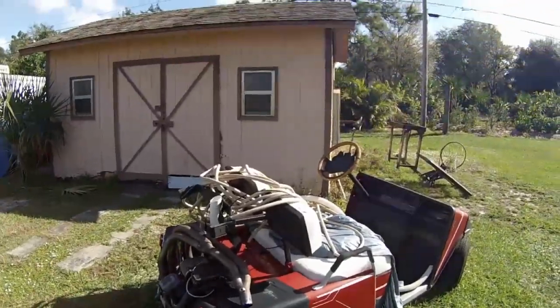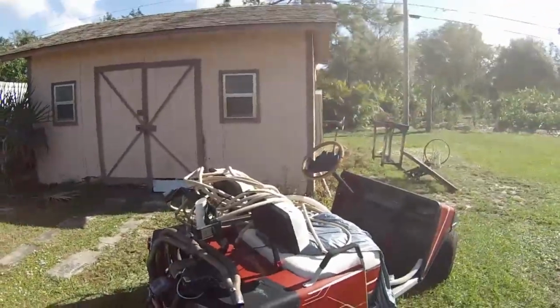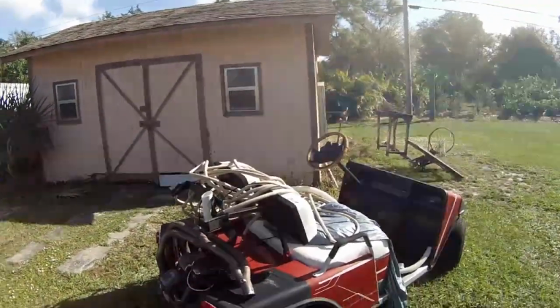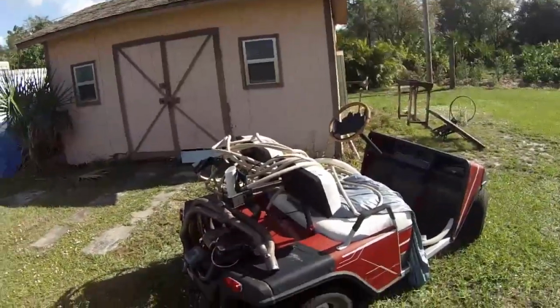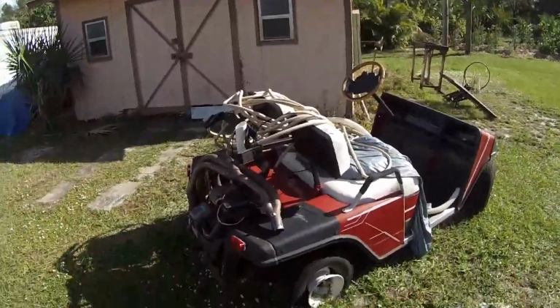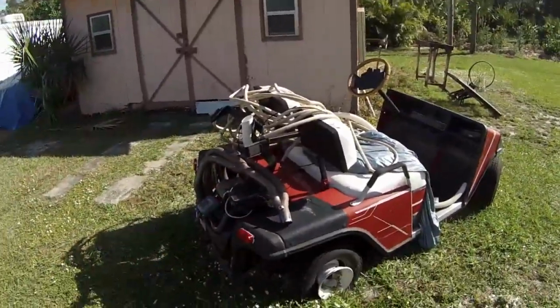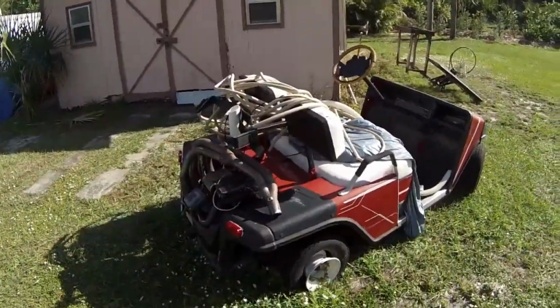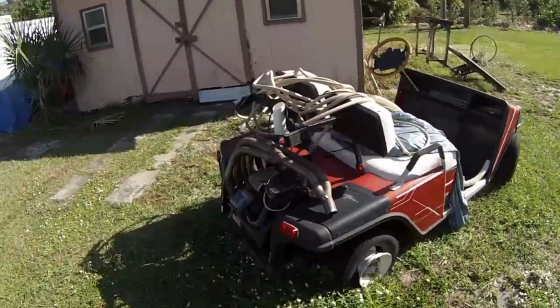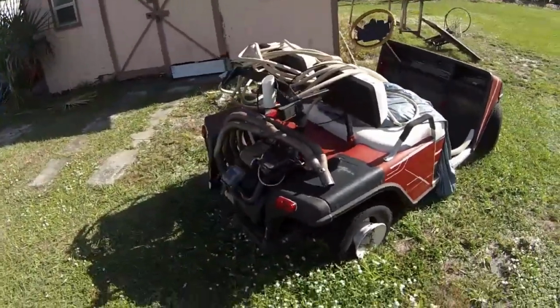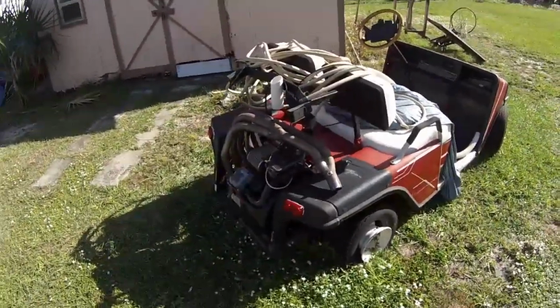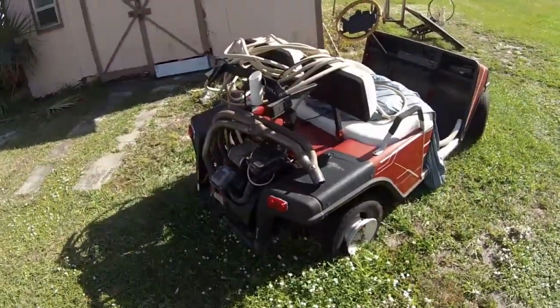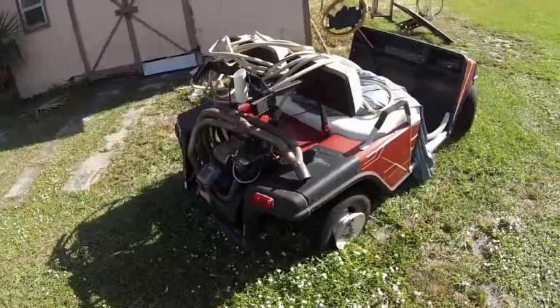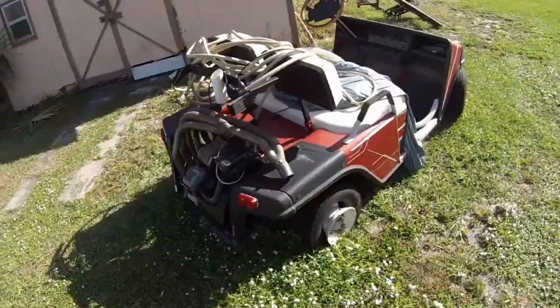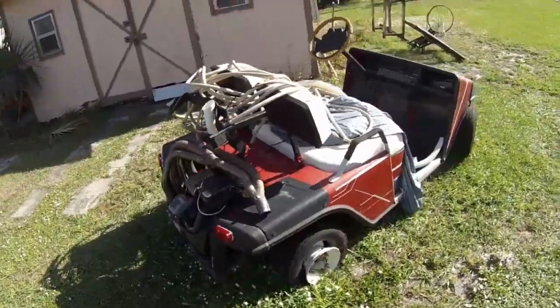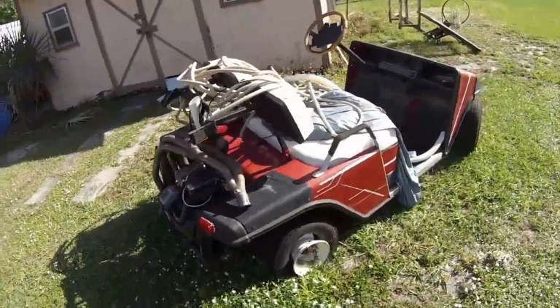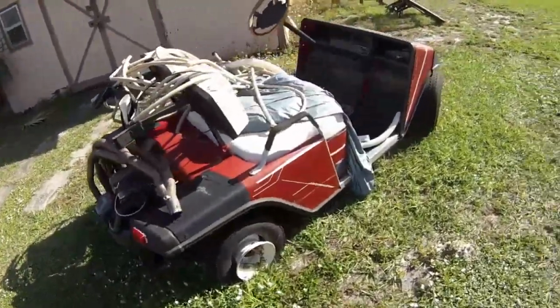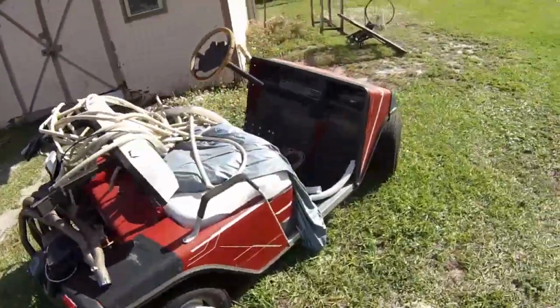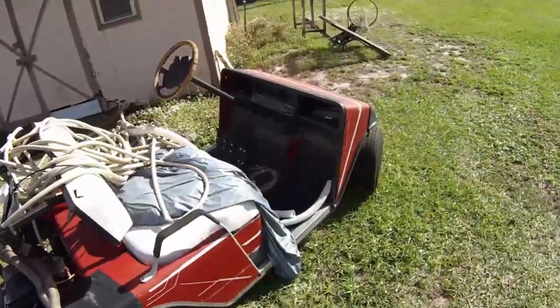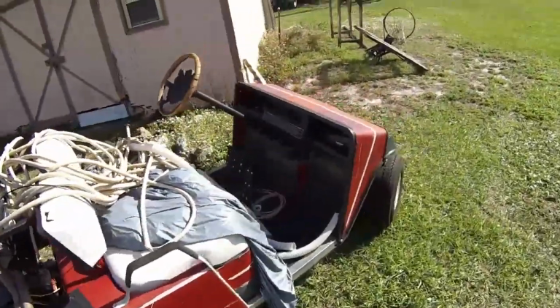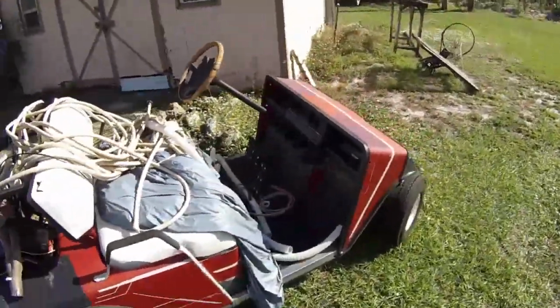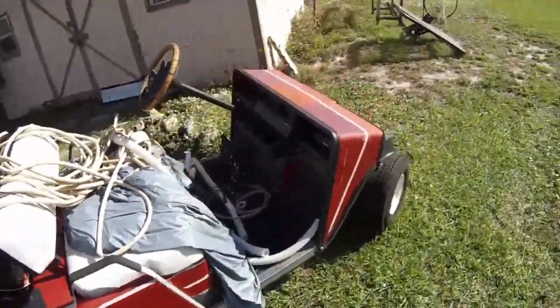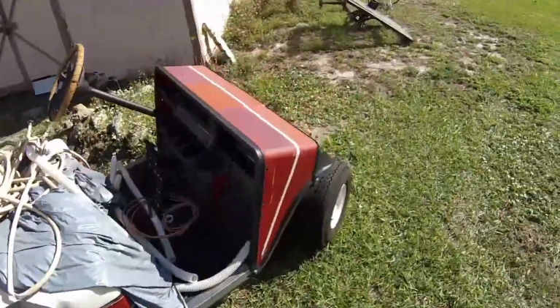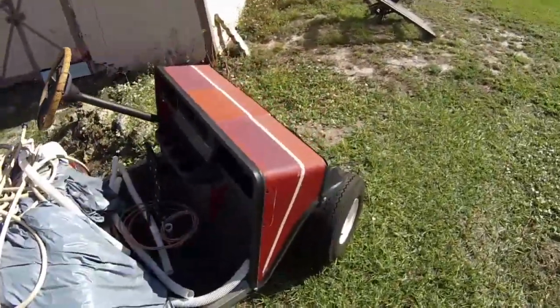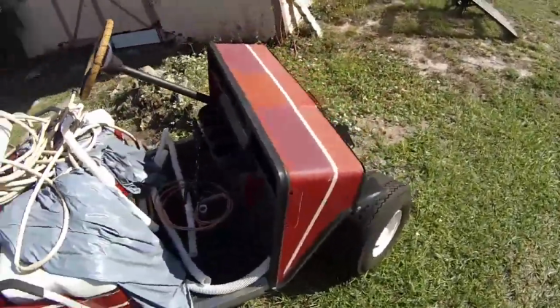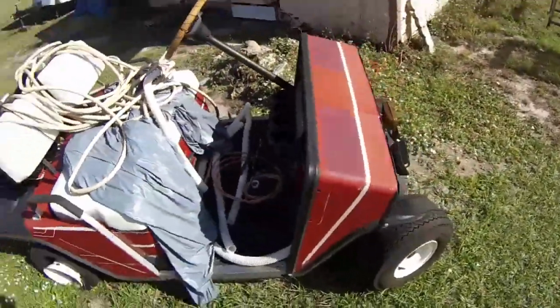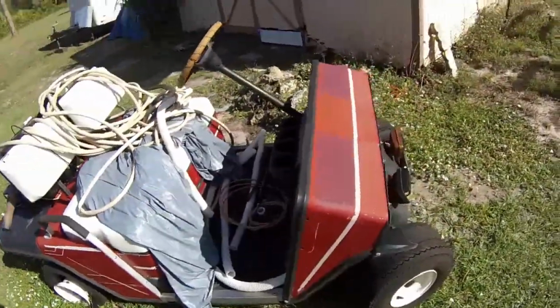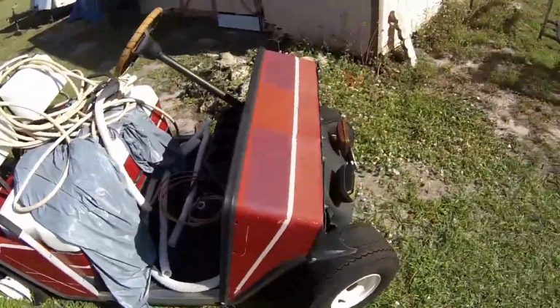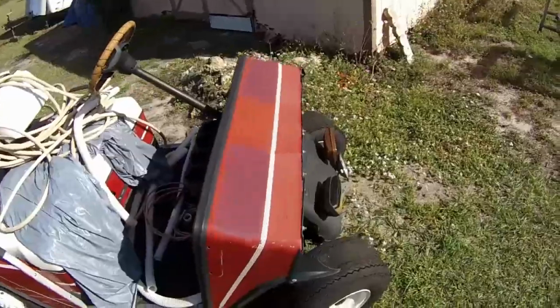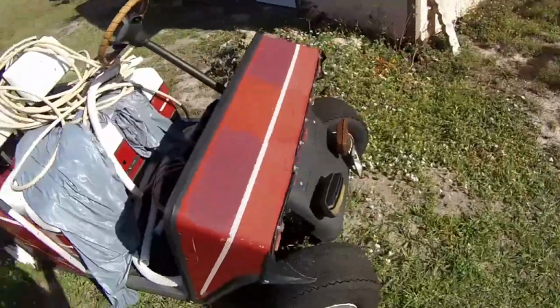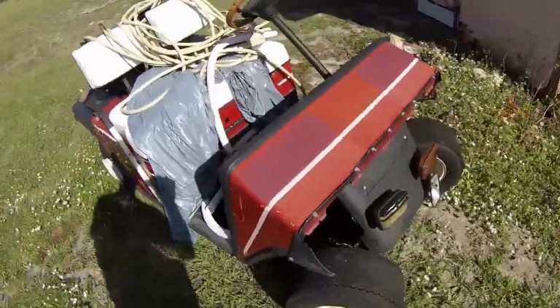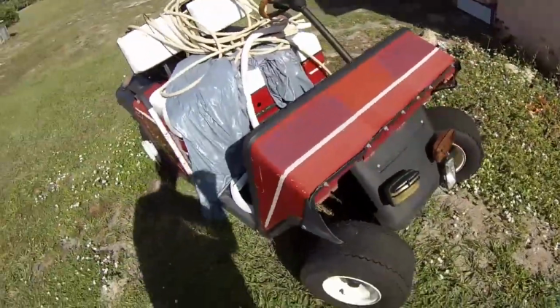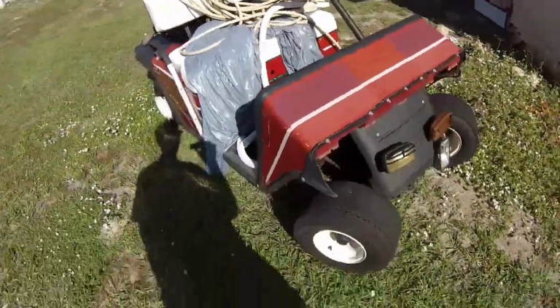This was supposed to be a rescue cart for when we had 82 Speedway. I was in the process of building it when we had the track down there. I was going to mount fire extinguishers to it, a jump box, stuff like that — basically just a rescue cart.